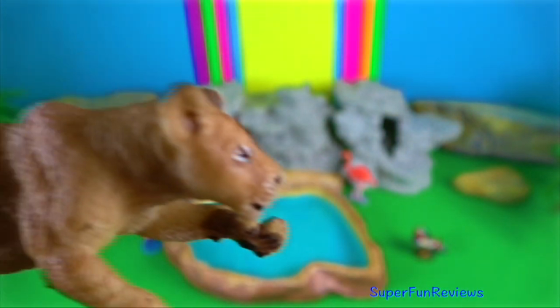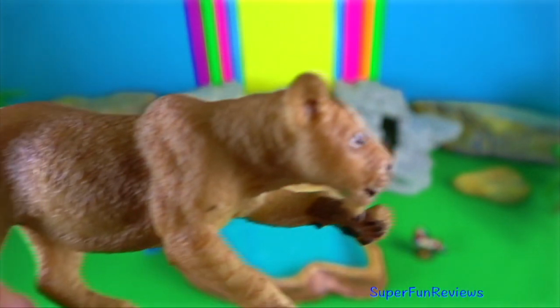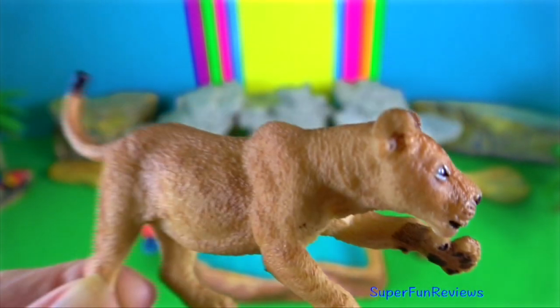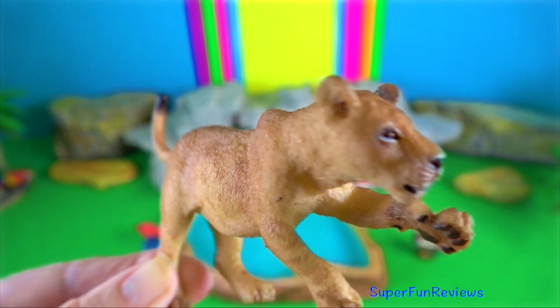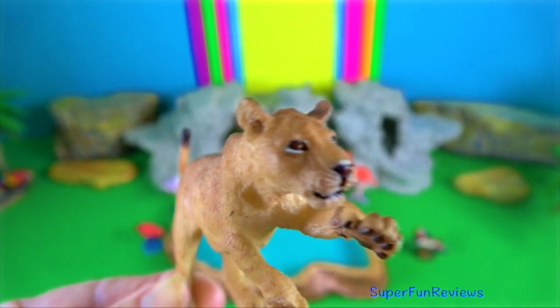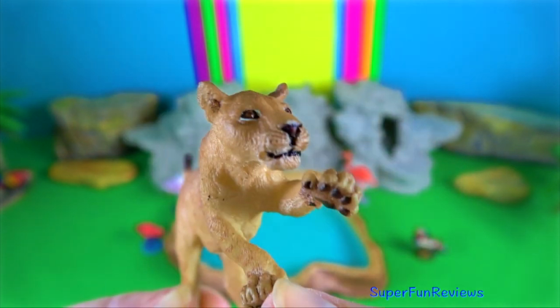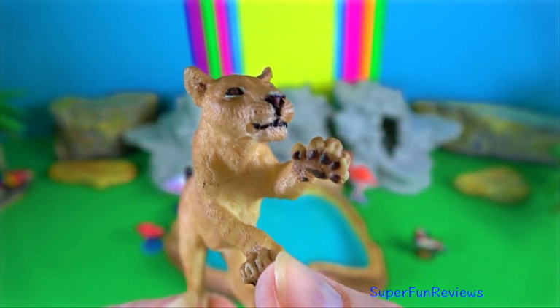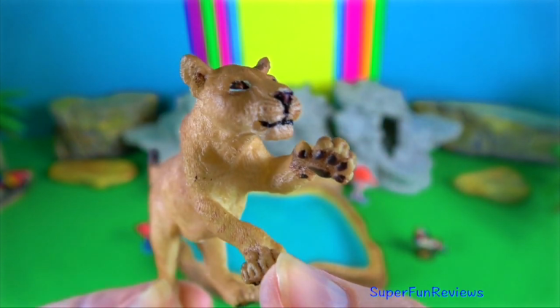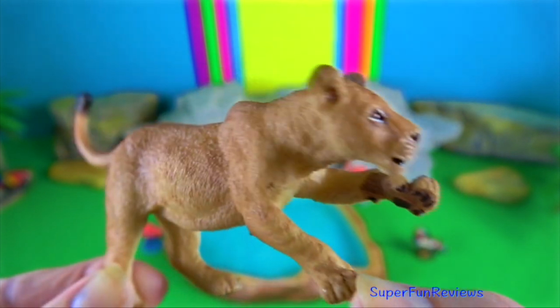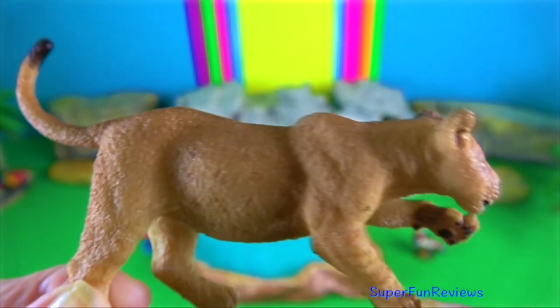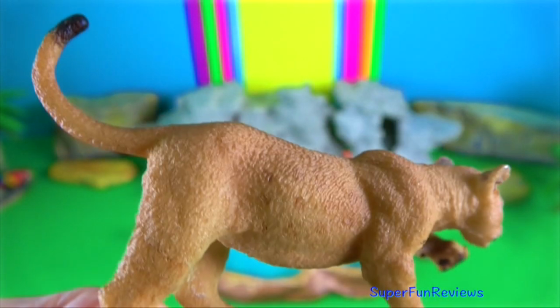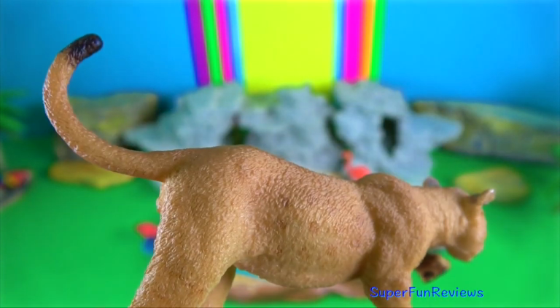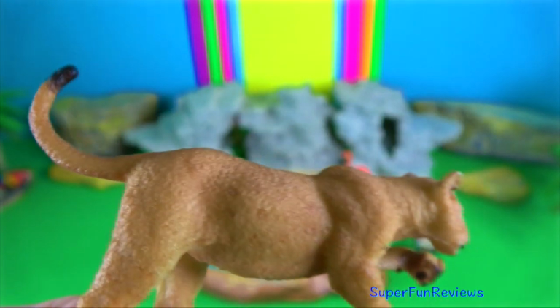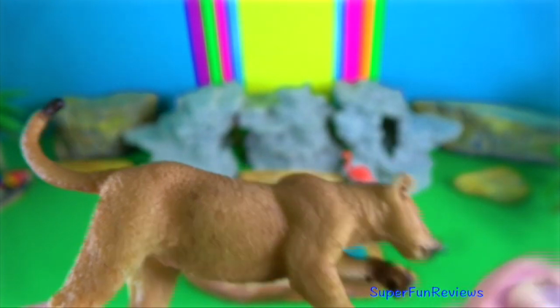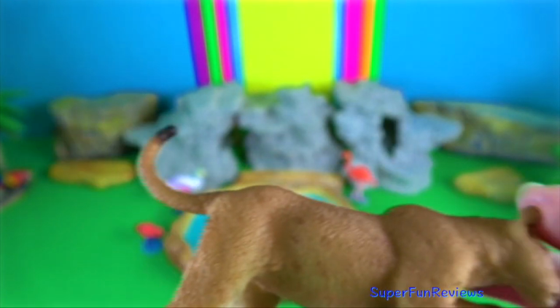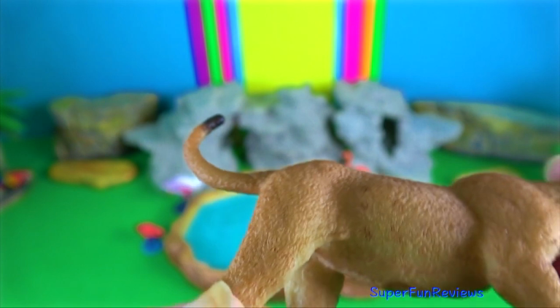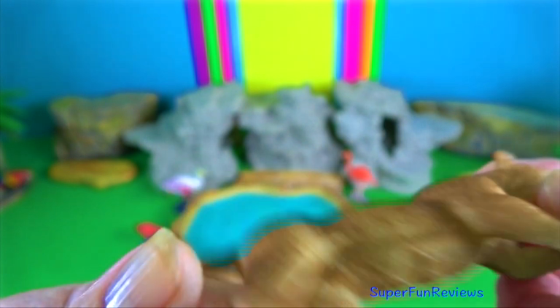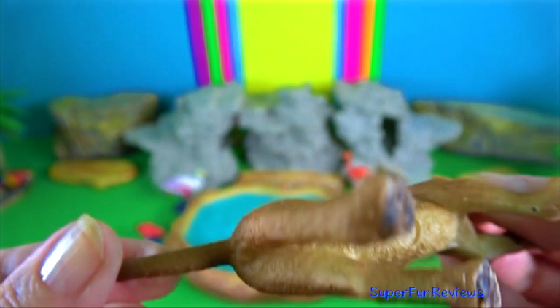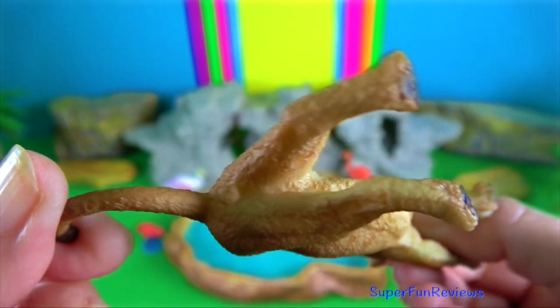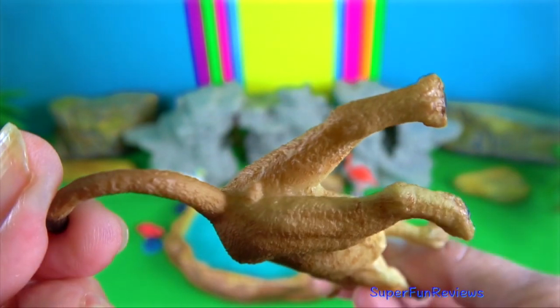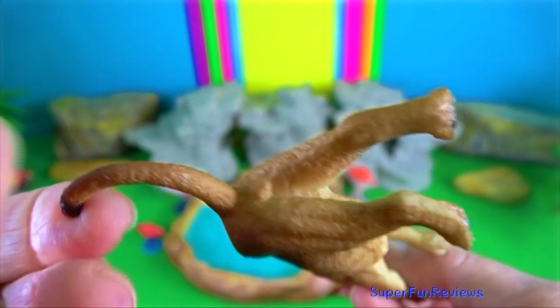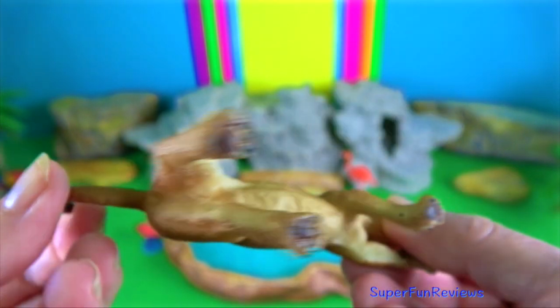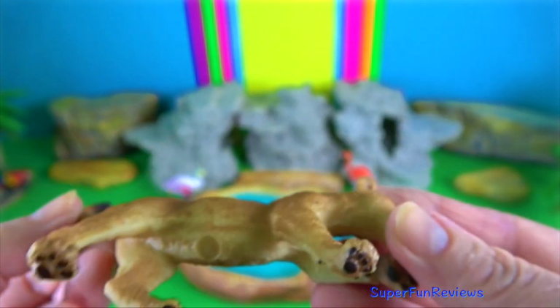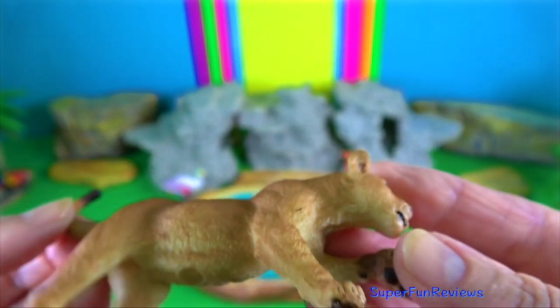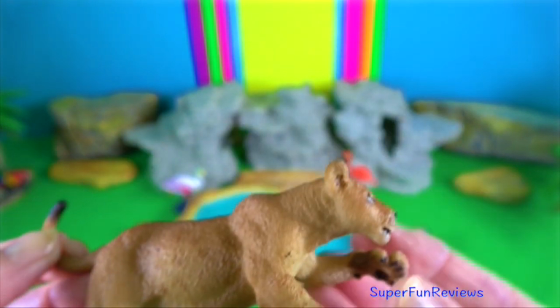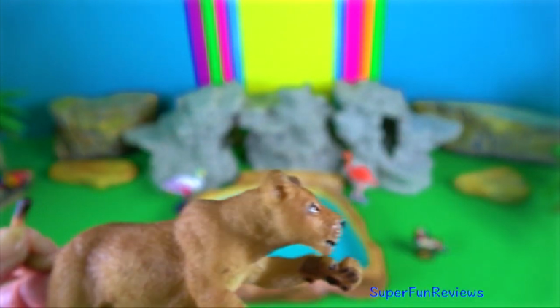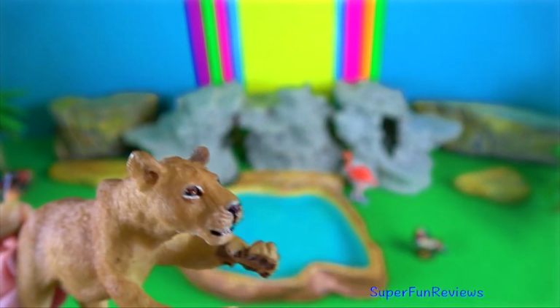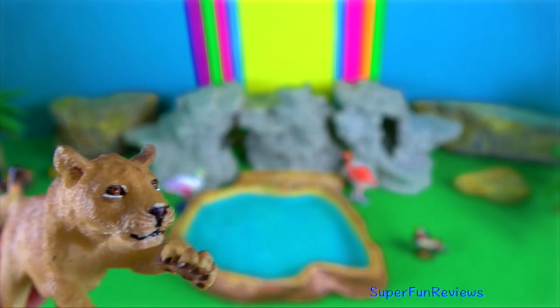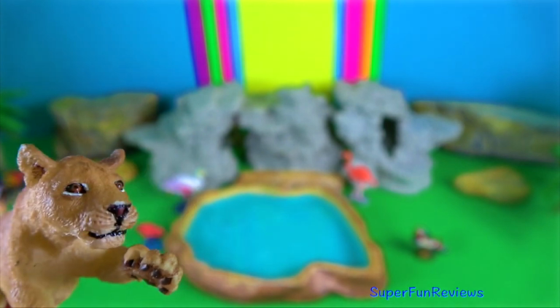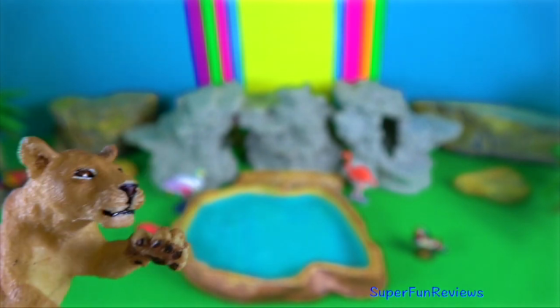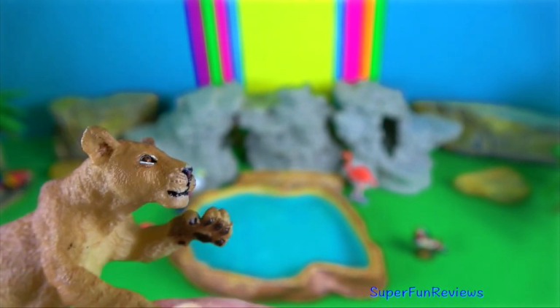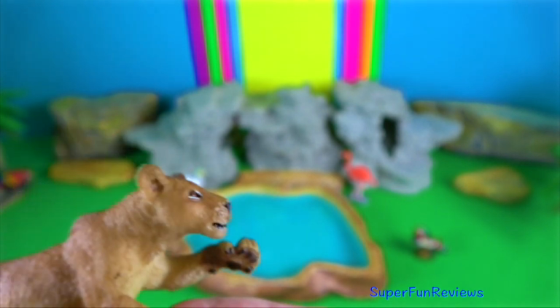The dew claws are only located on the front legs. They are used to hook onto prey during a chase or to maintain a grip once the prey has been brought down.